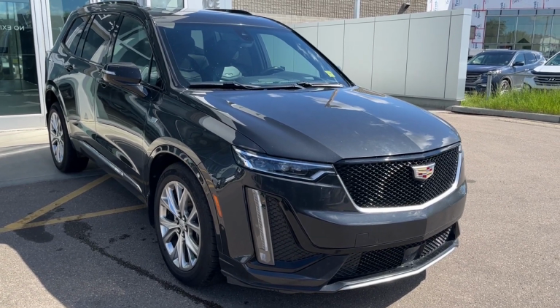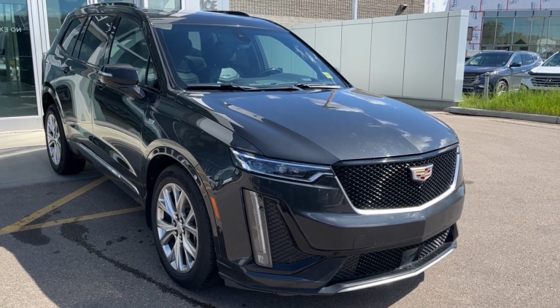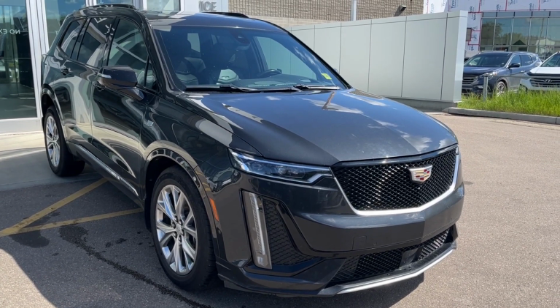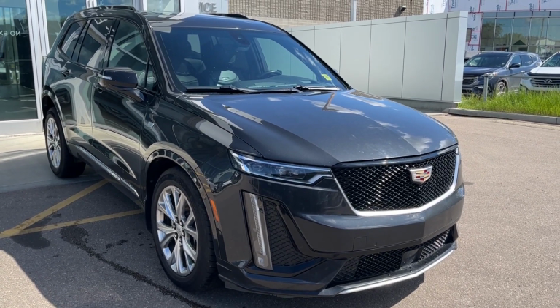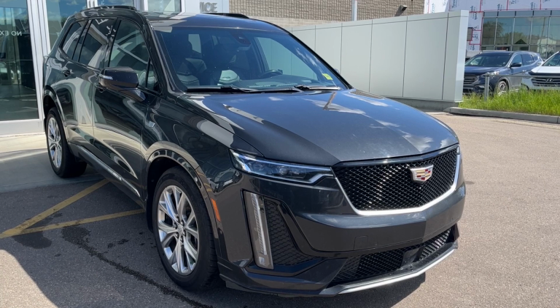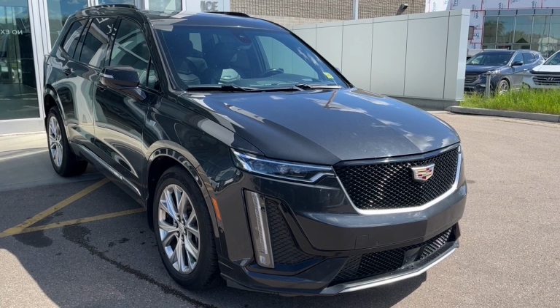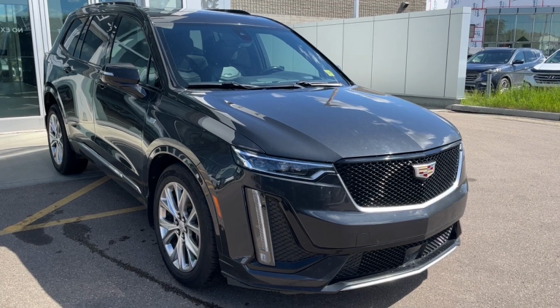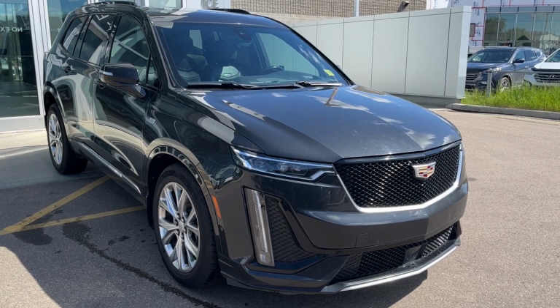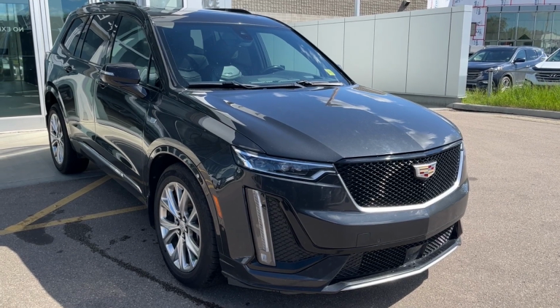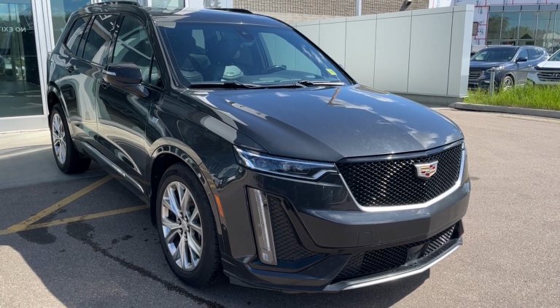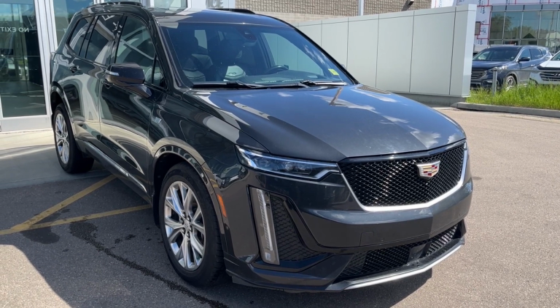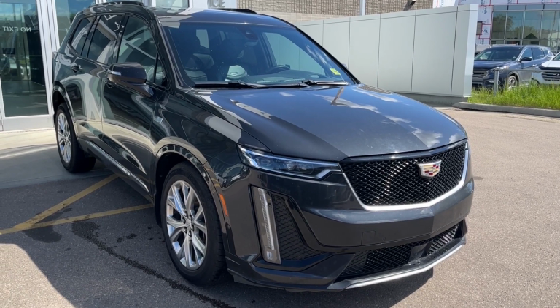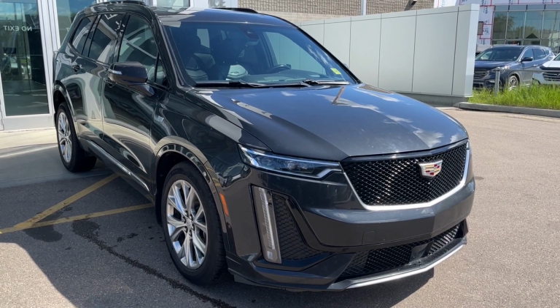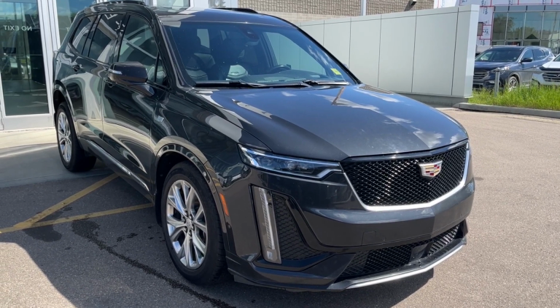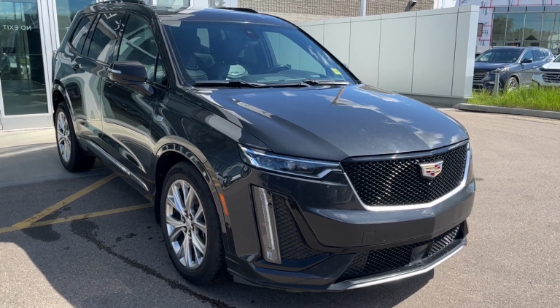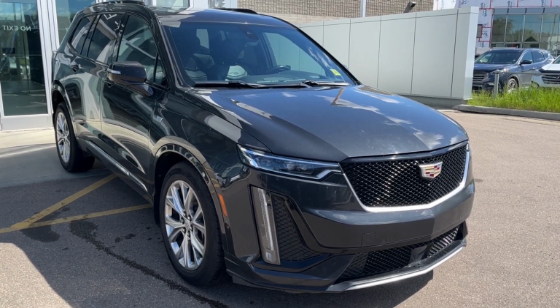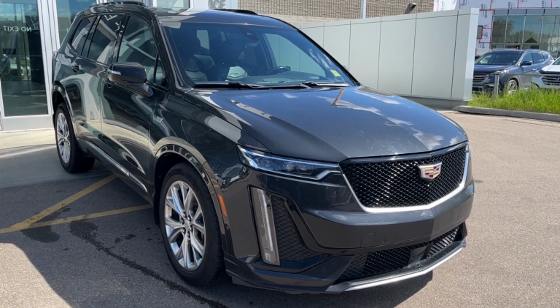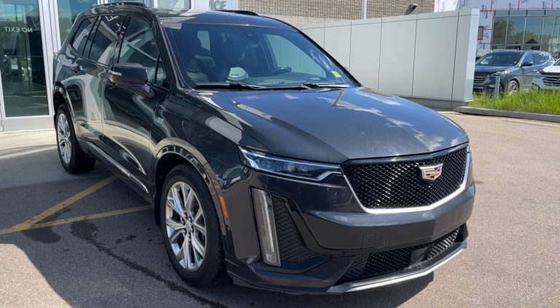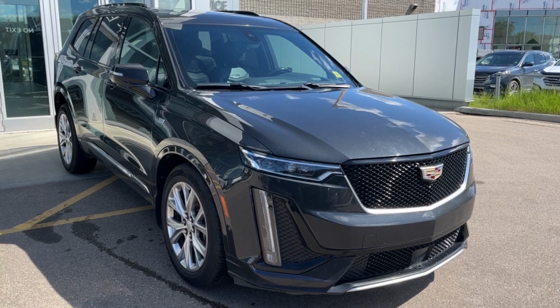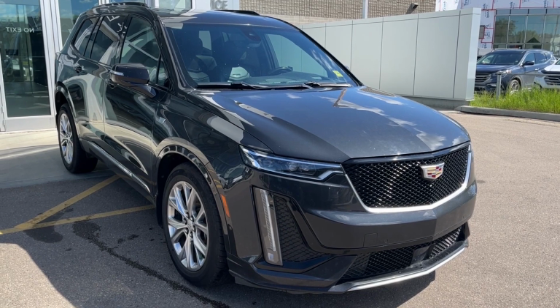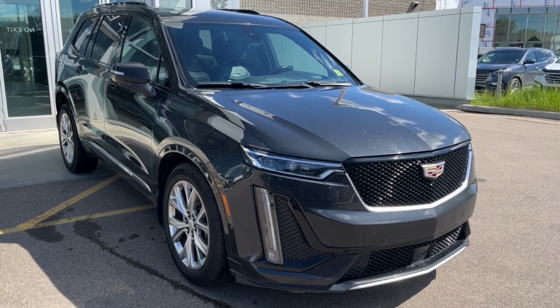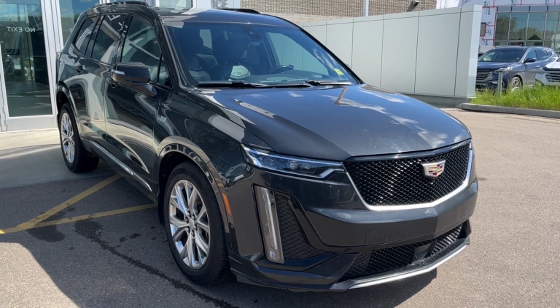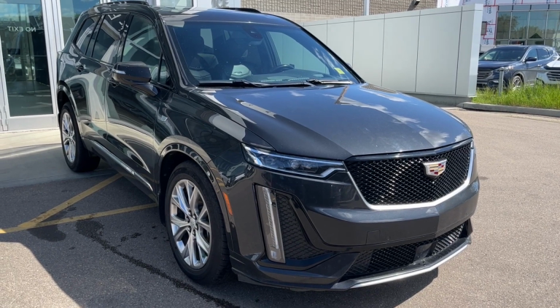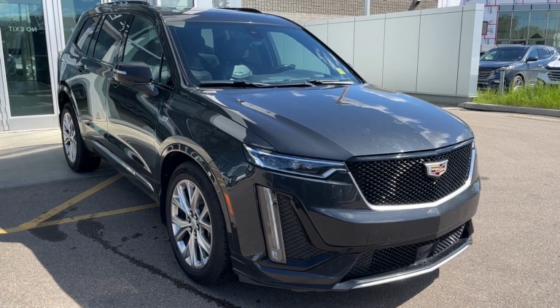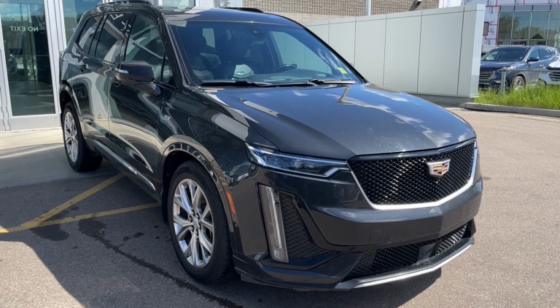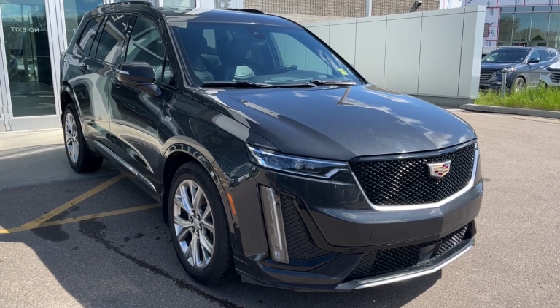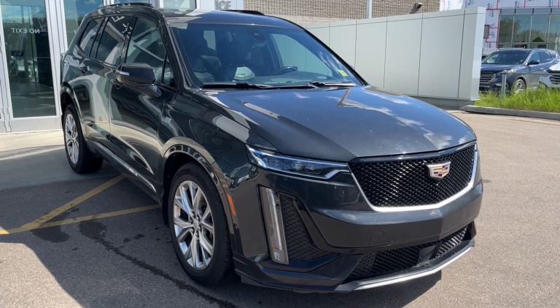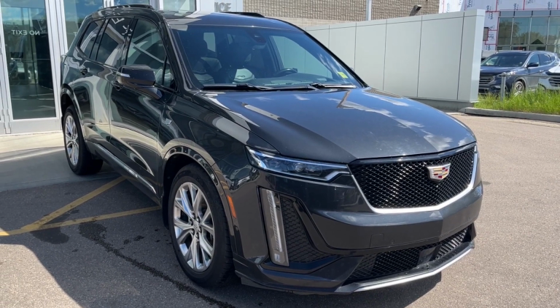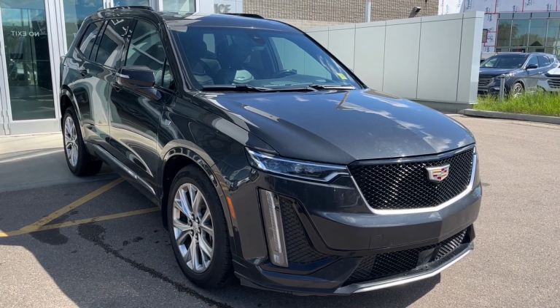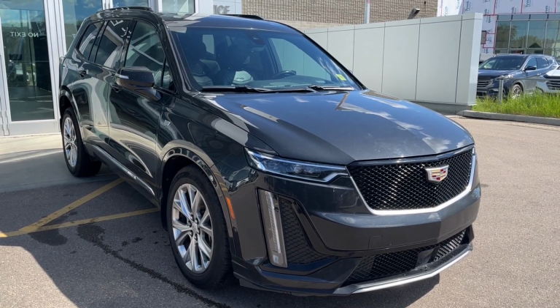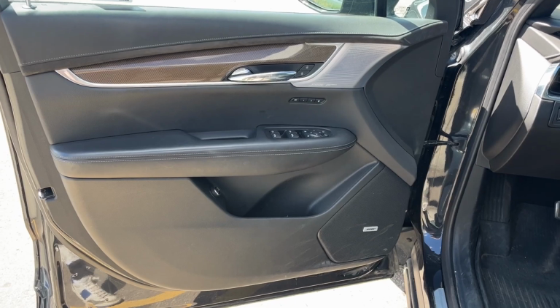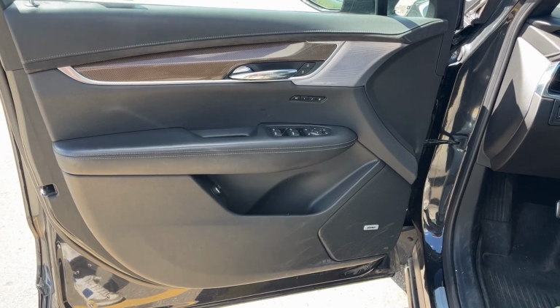Some features include heated and ventilated front seats, power park brake, forward collision alert, a heated steering wheel, power sunroof, as well as a power liftgate, Apple CarPlay and Android Auto connection, and much more.